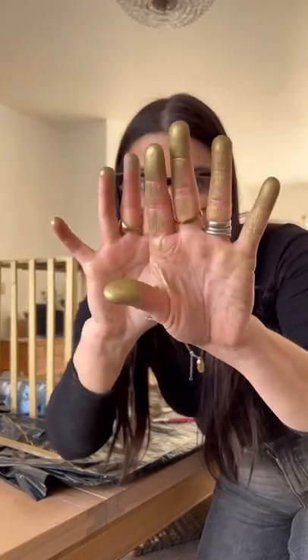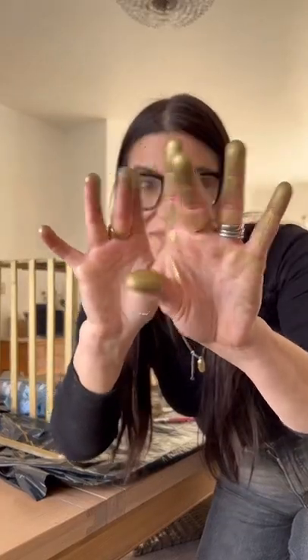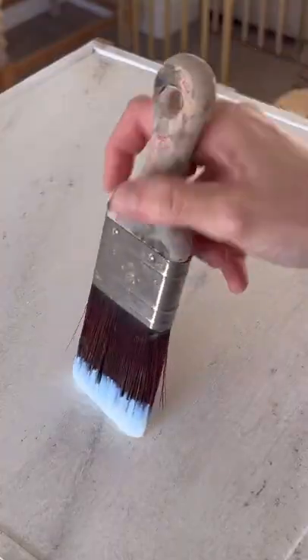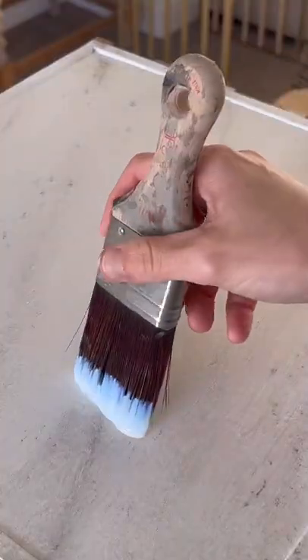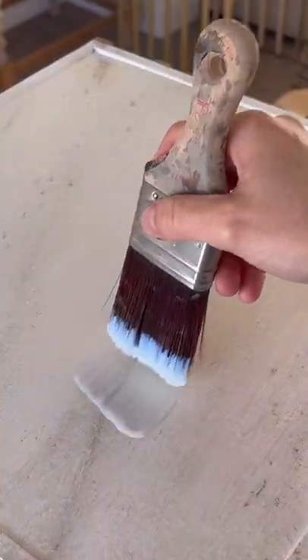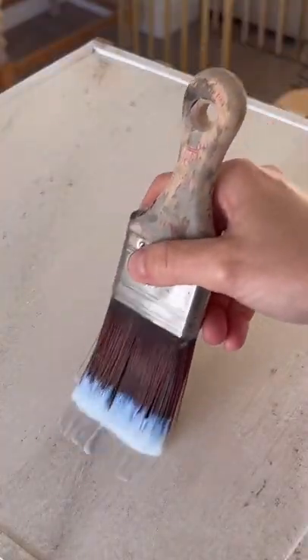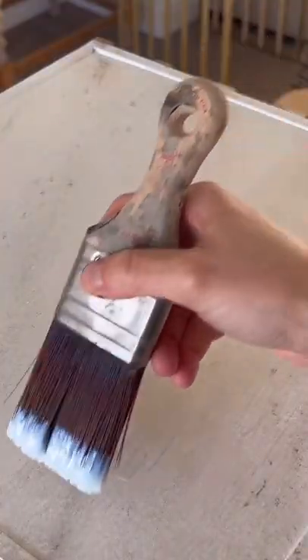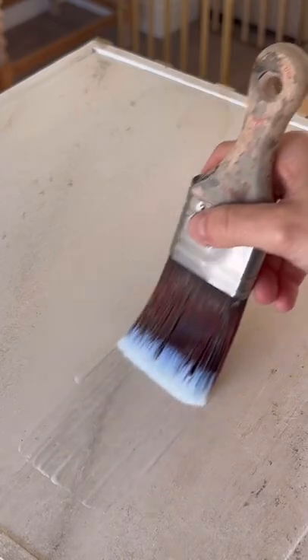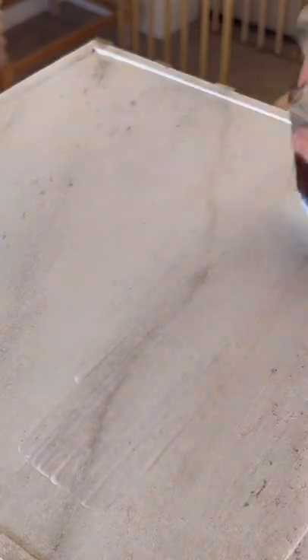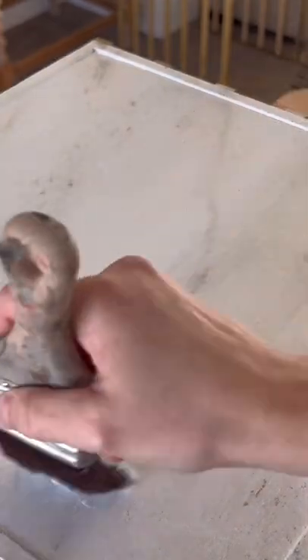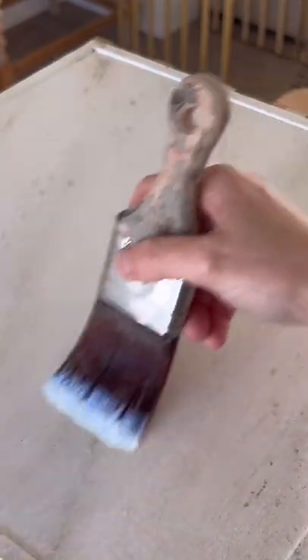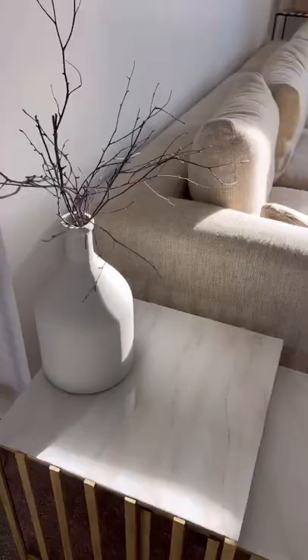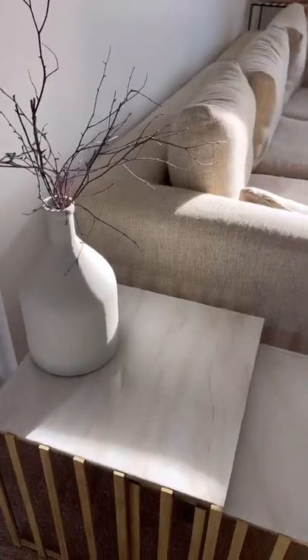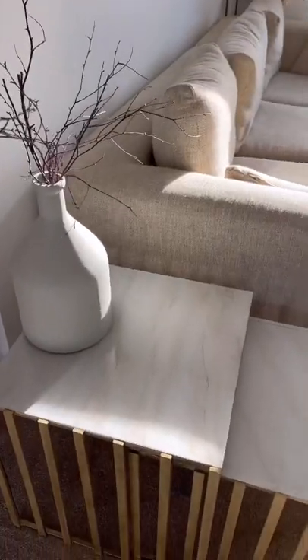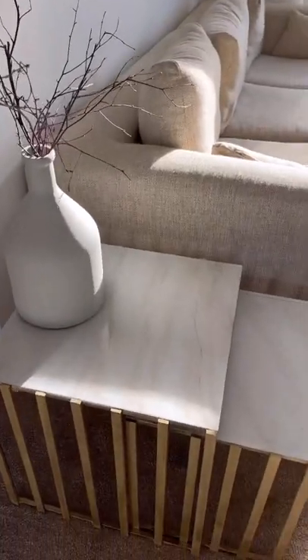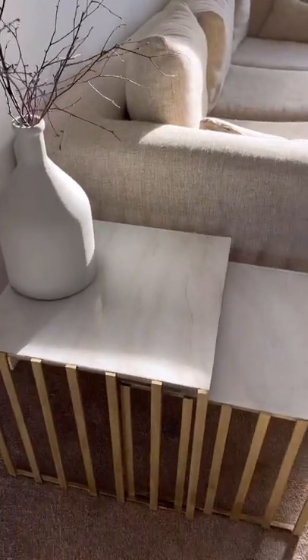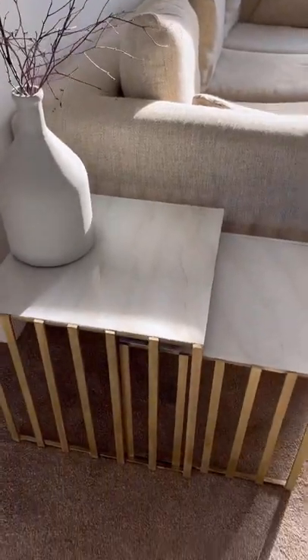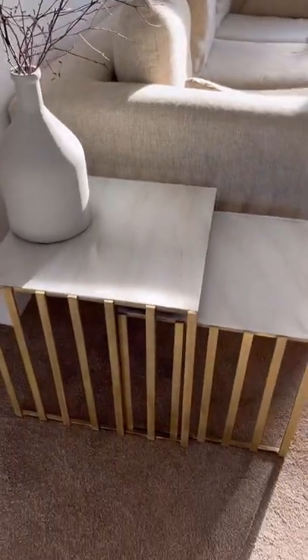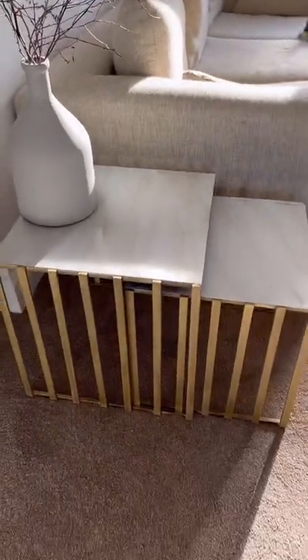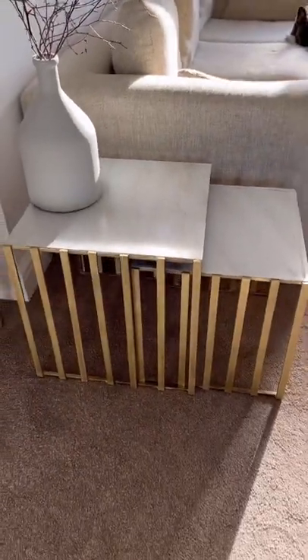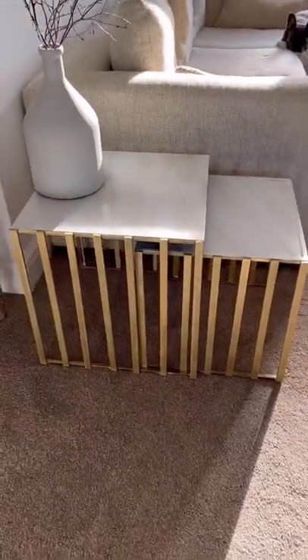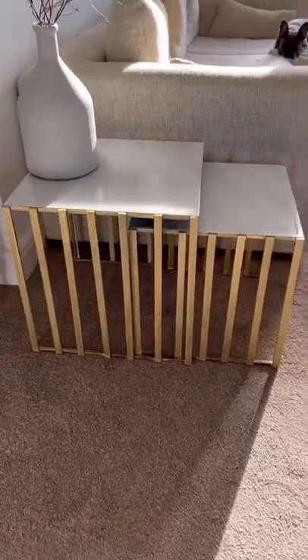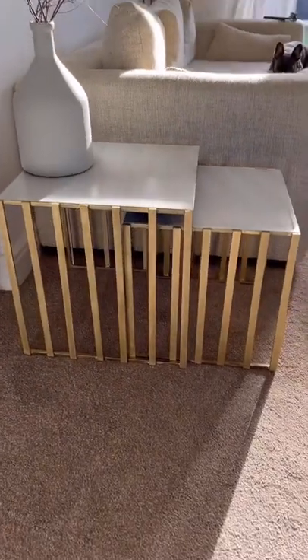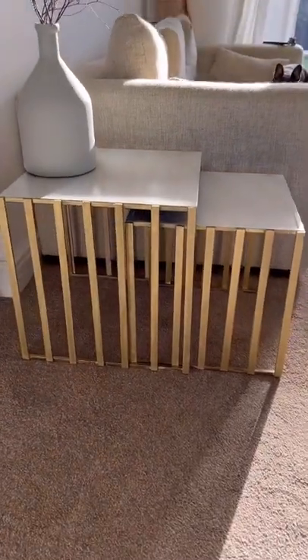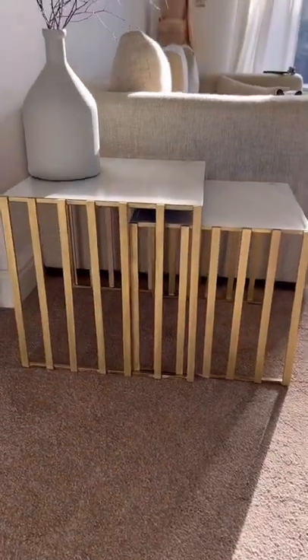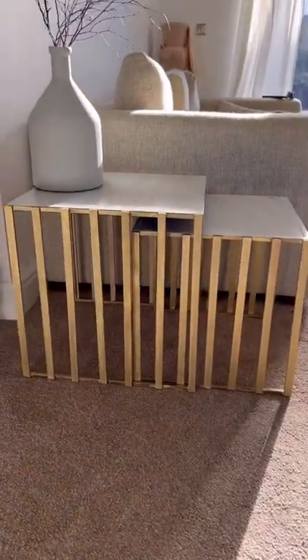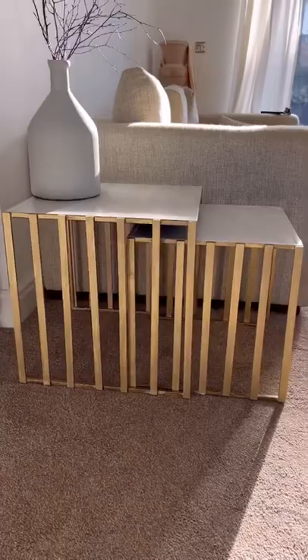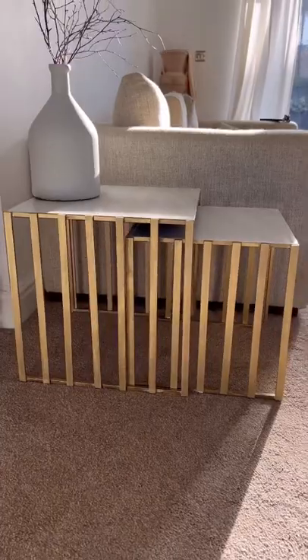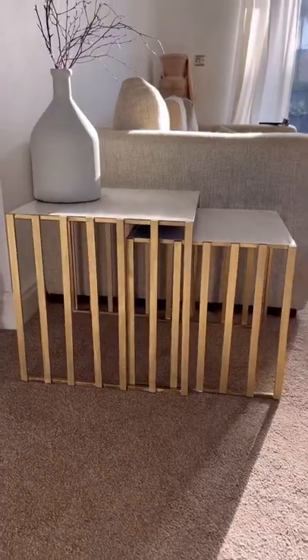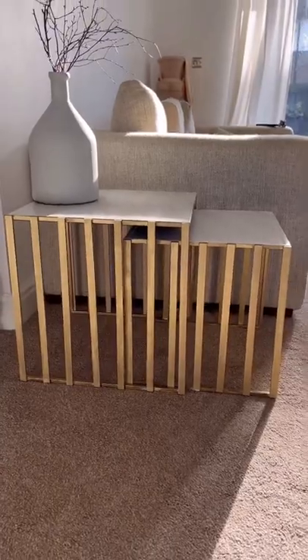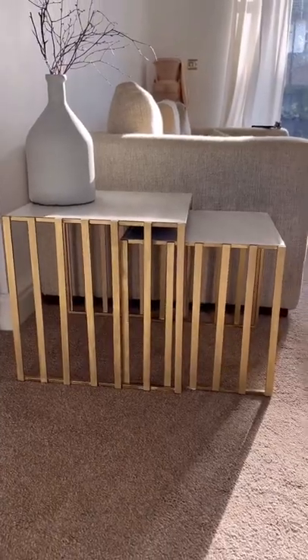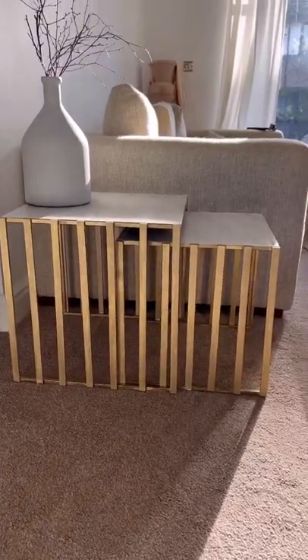I sealed everything with some gloss top coat, and this is the final result. It's so cool and modern. What do you think? Come back tomorrow for the next one.